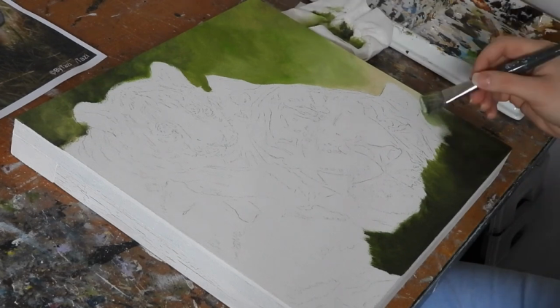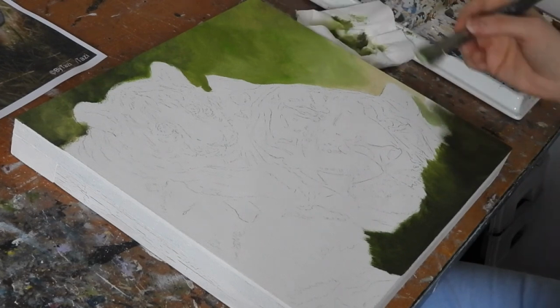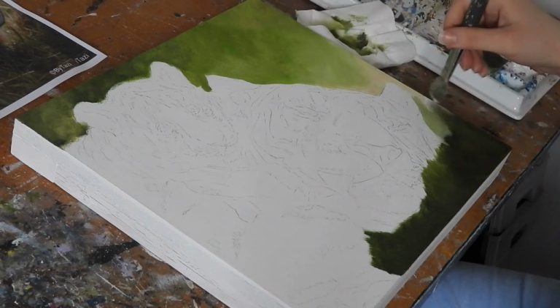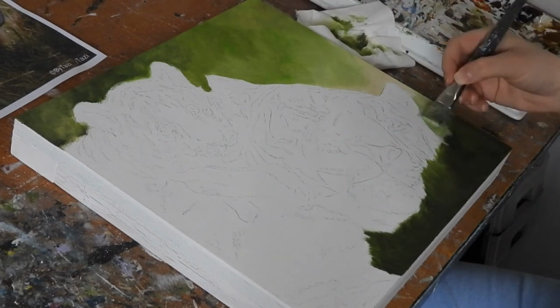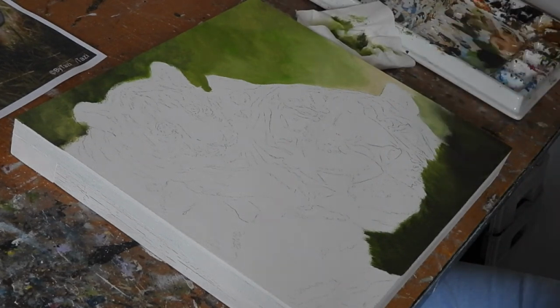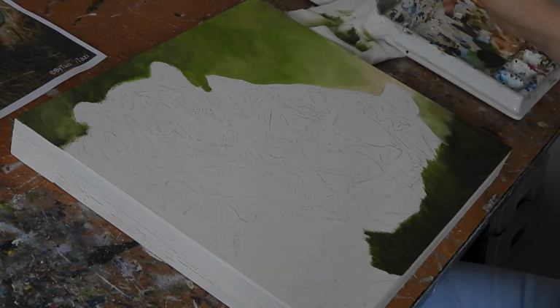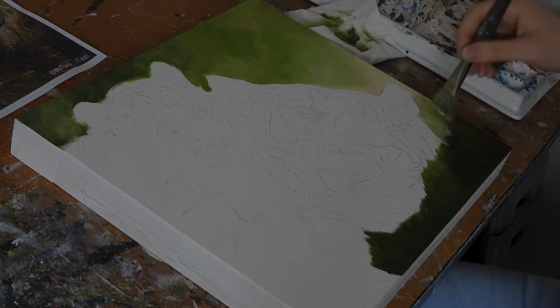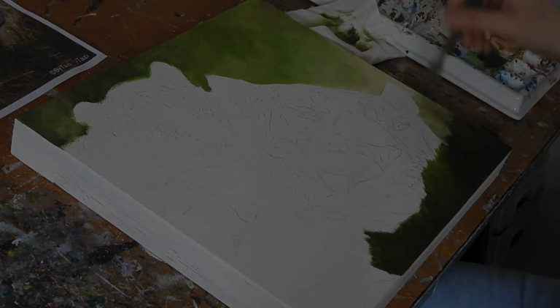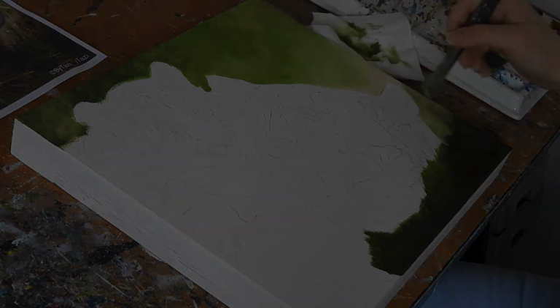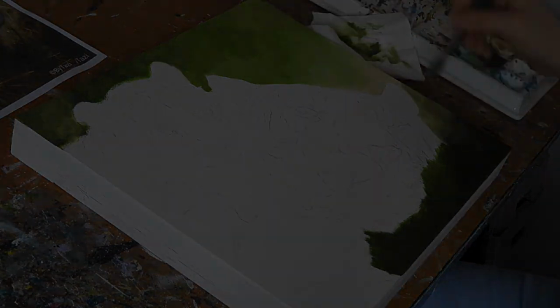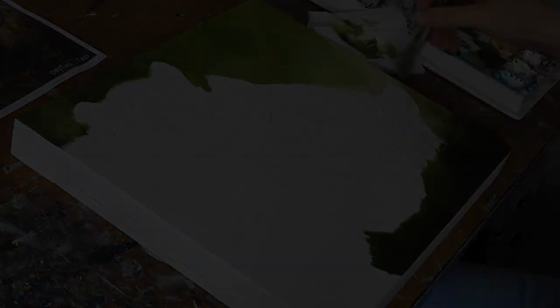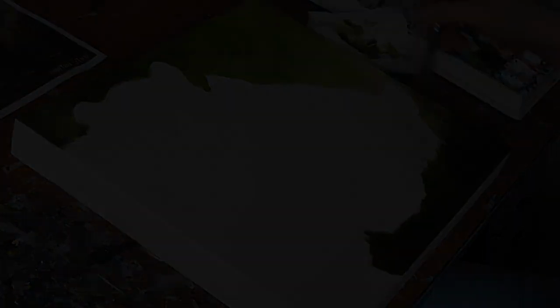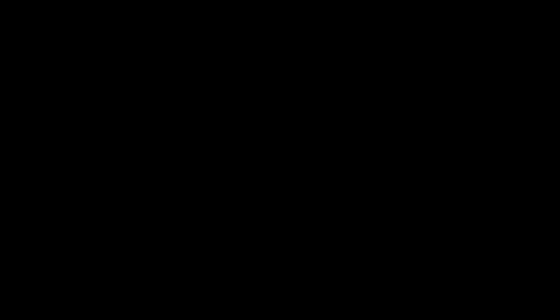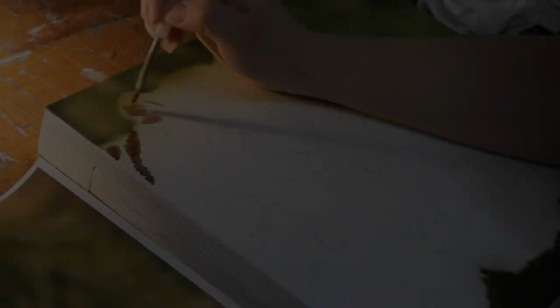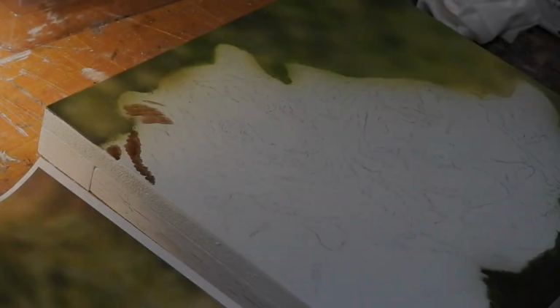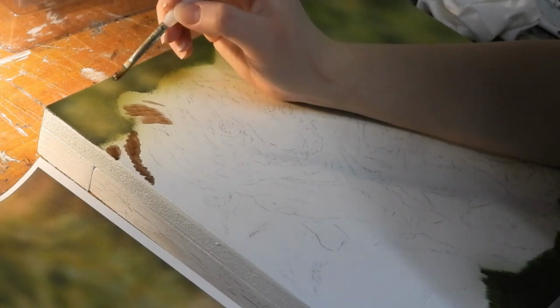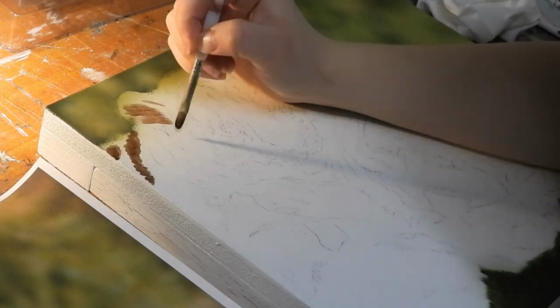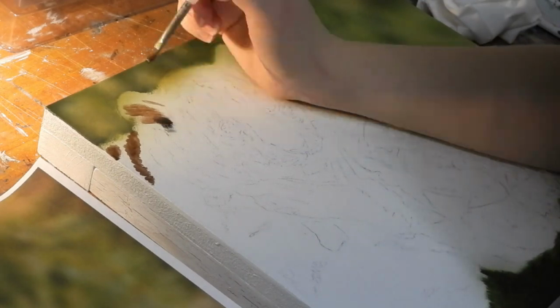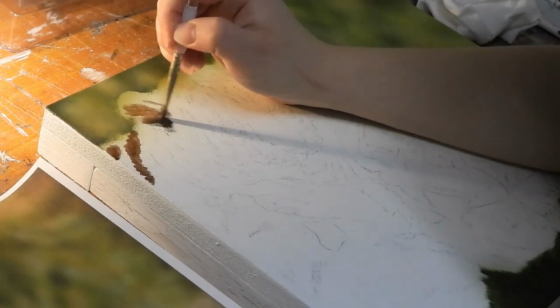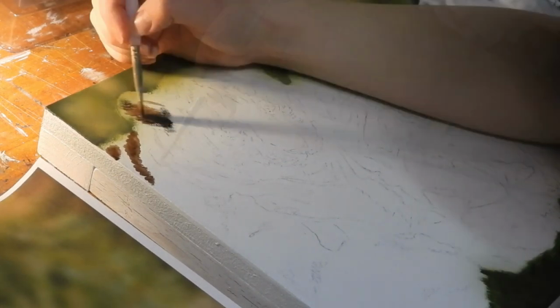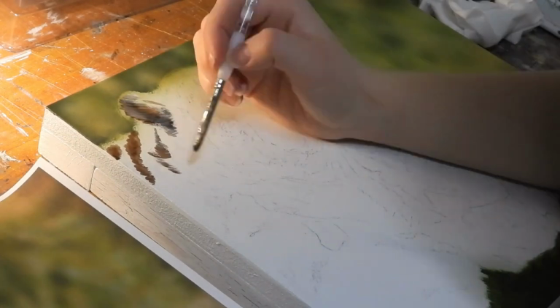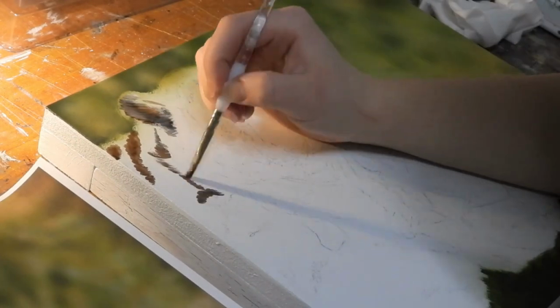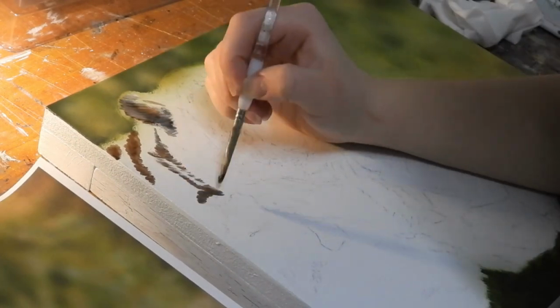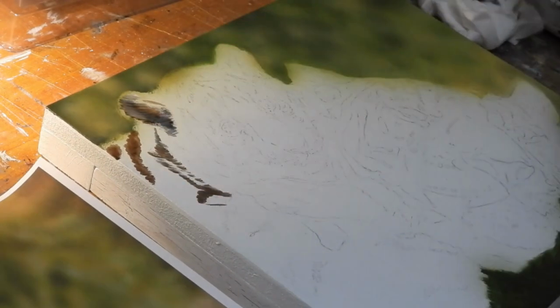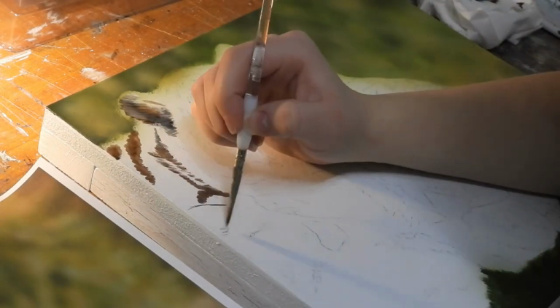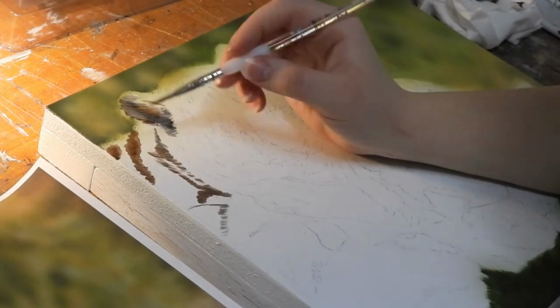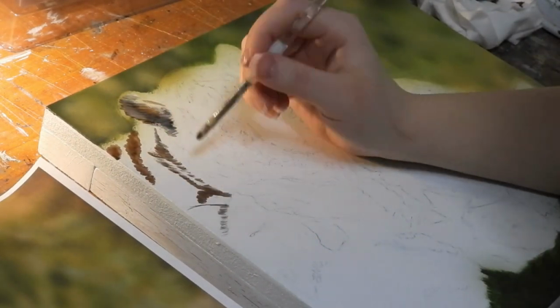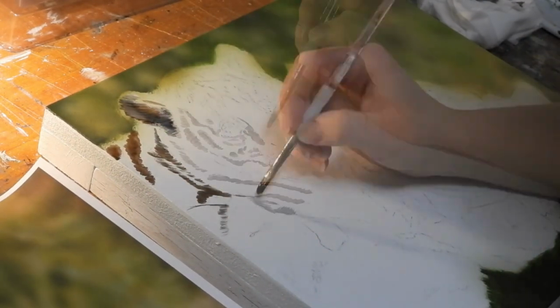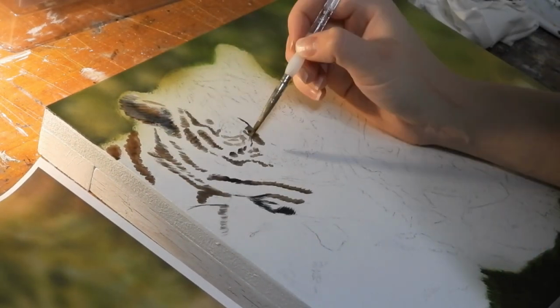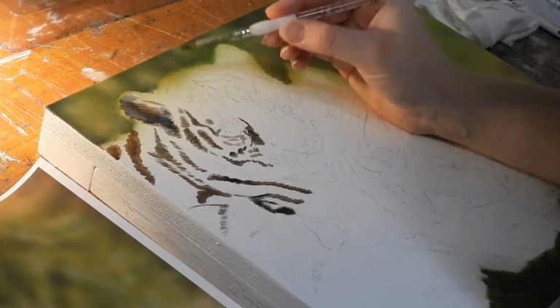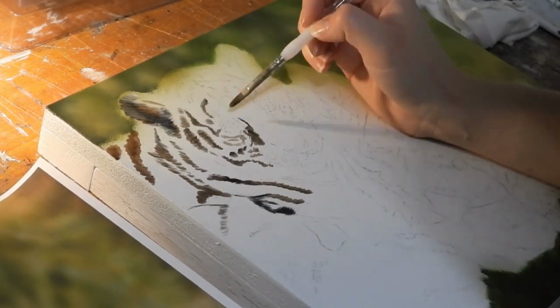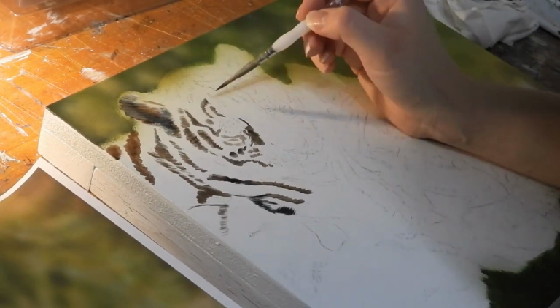As with all her paintings she starts with a quick drawing. This is where she's blocking in the shapes of the stripes, and this is quick and done with a small filbert brush.